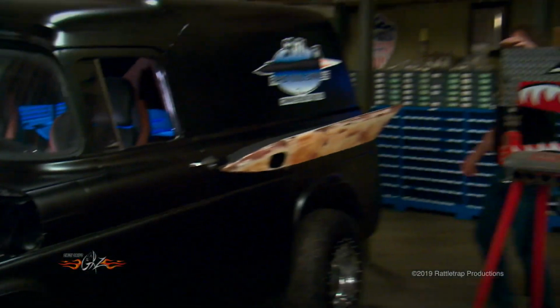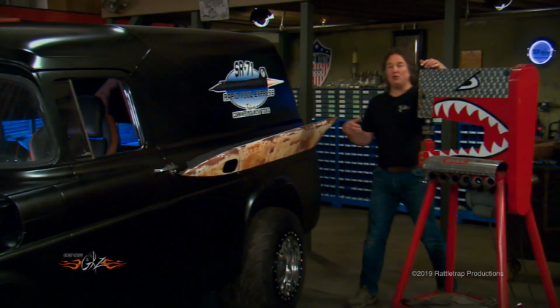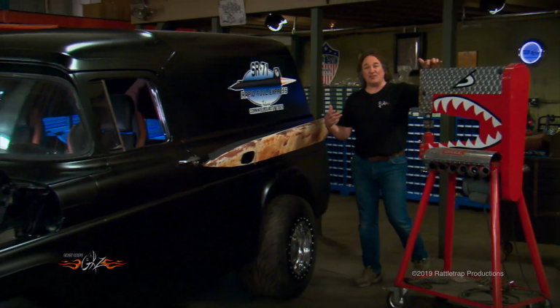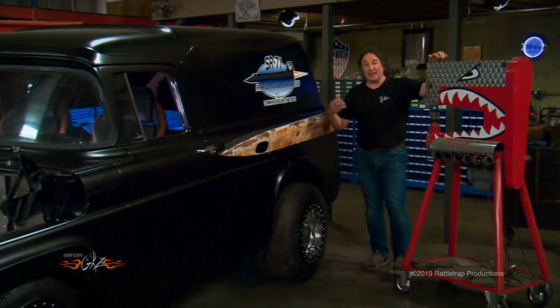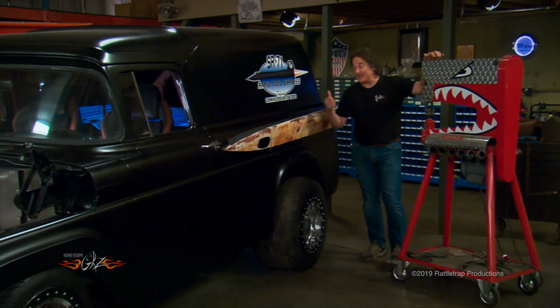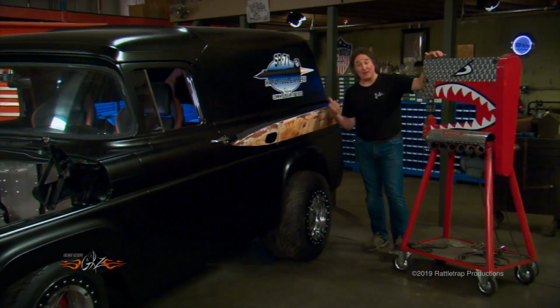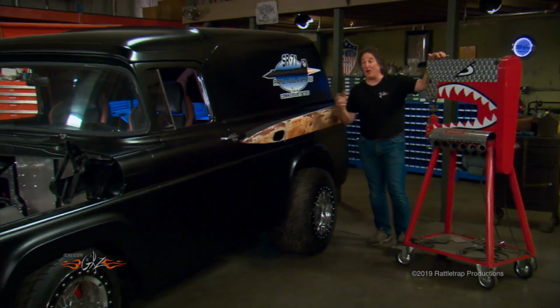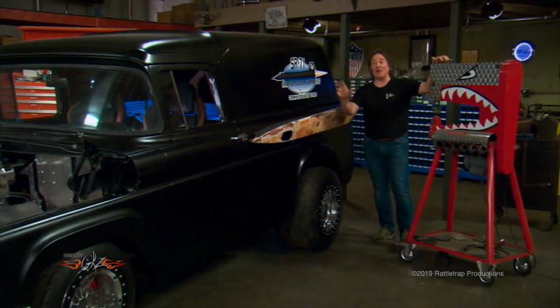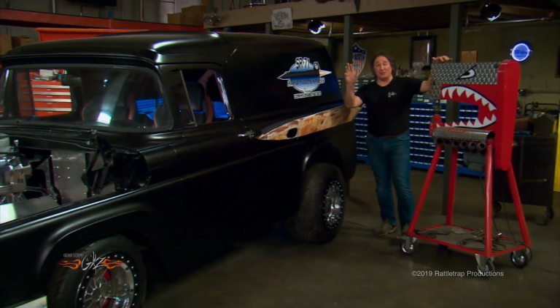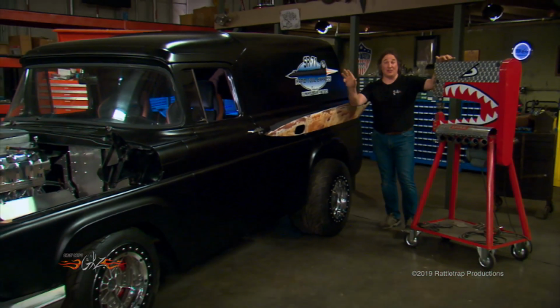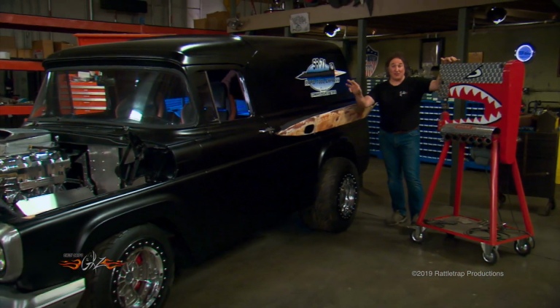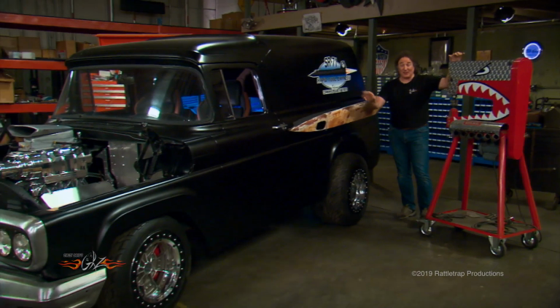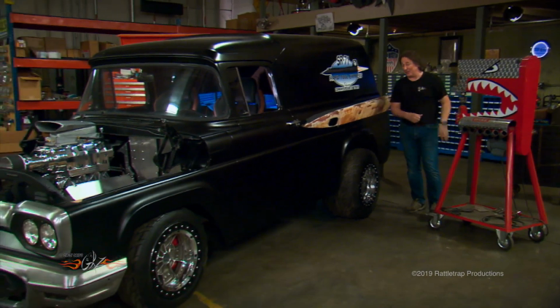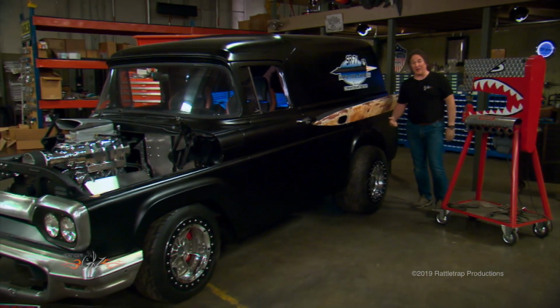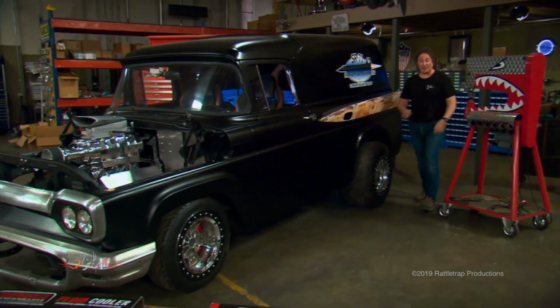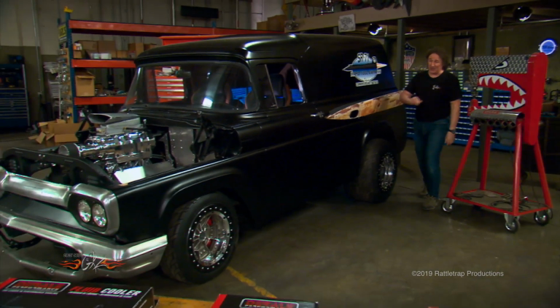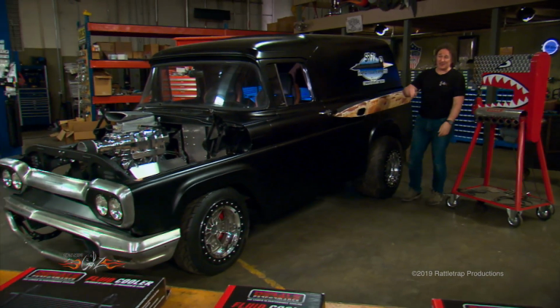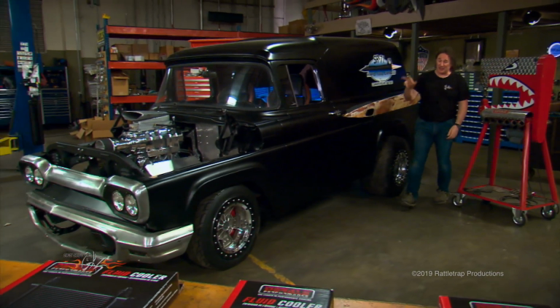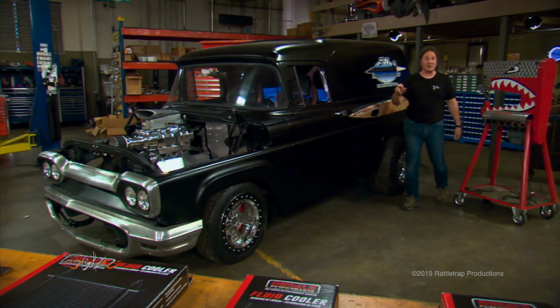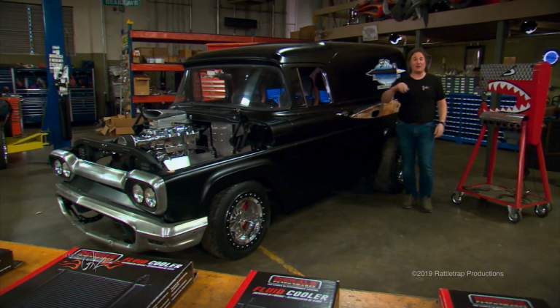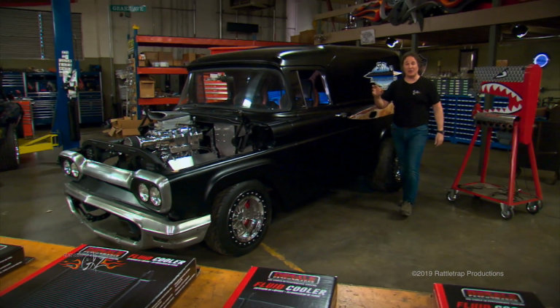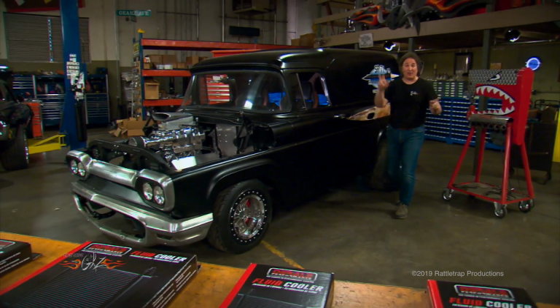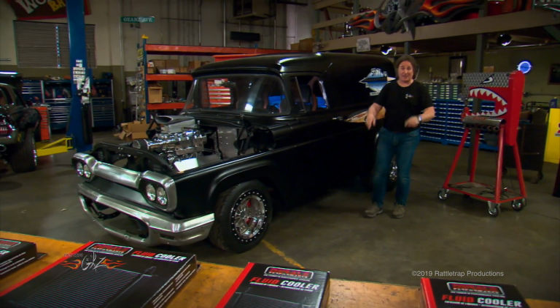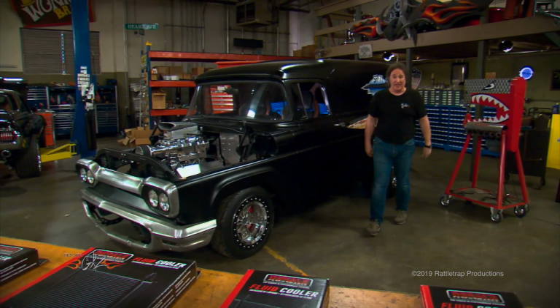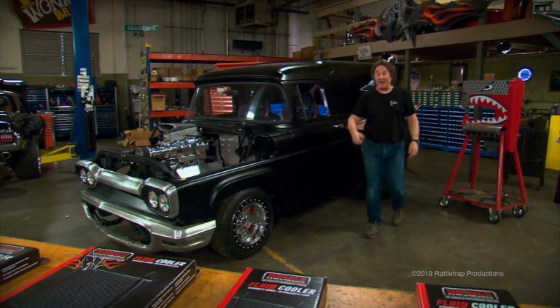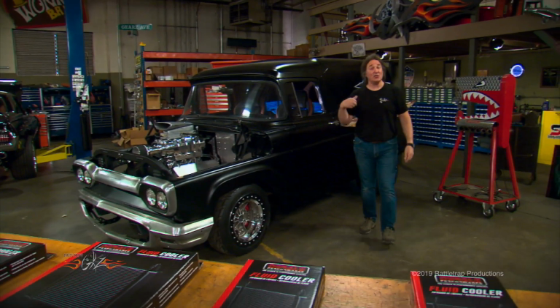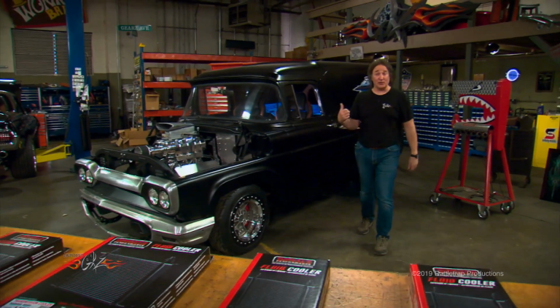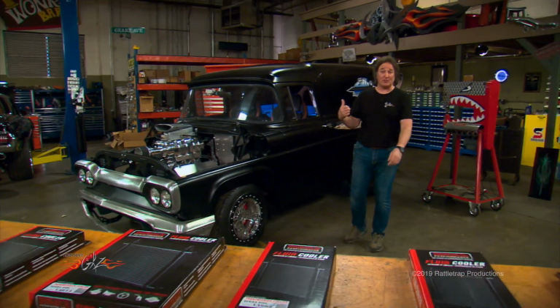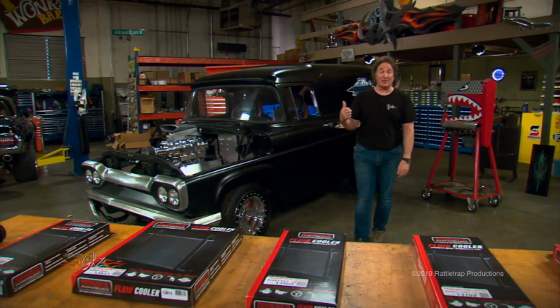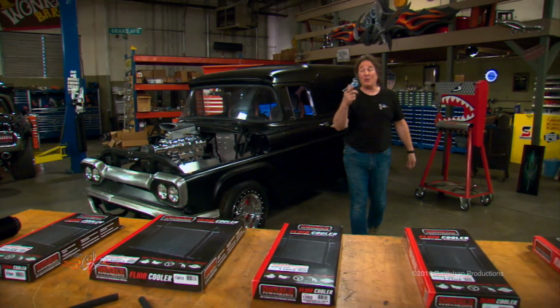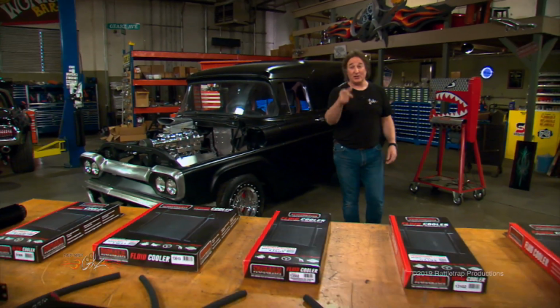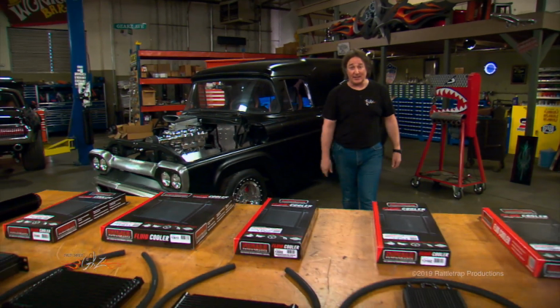There's no question that heat is the enemy of all the major components on a vehicle — from the rear end, to the transmission, to the engine, power steering, all that stuff. So adding a cooler to those components is always a good idea.